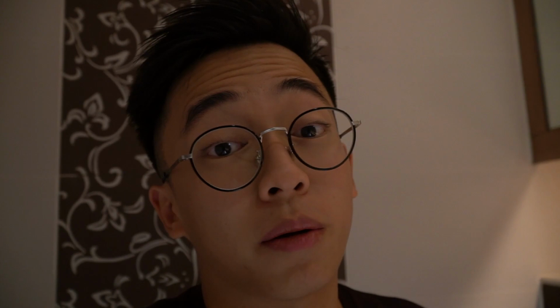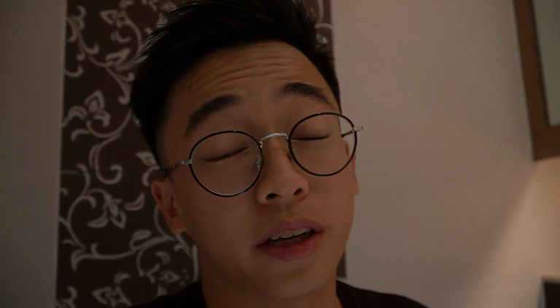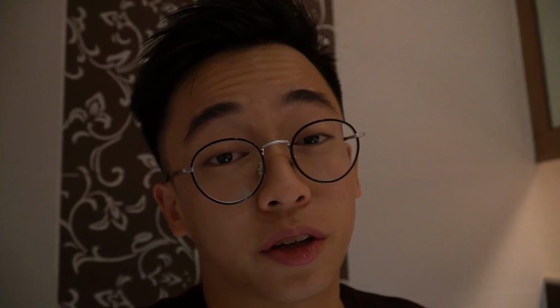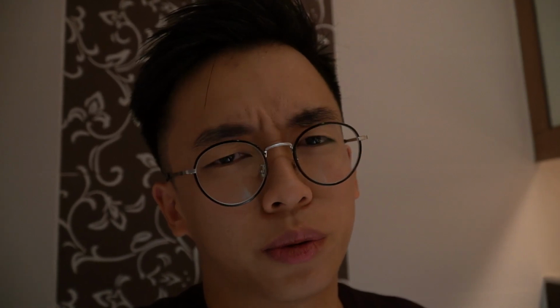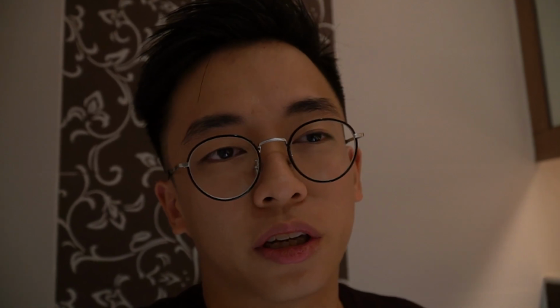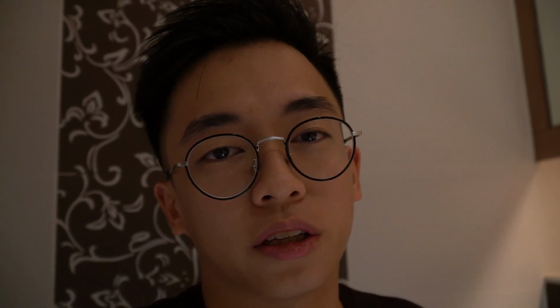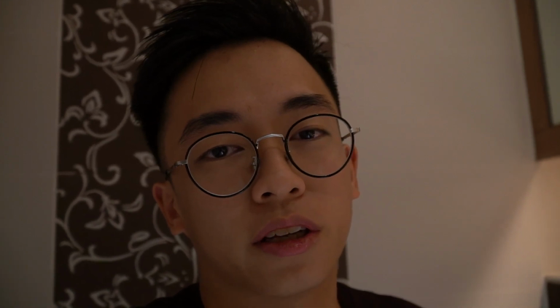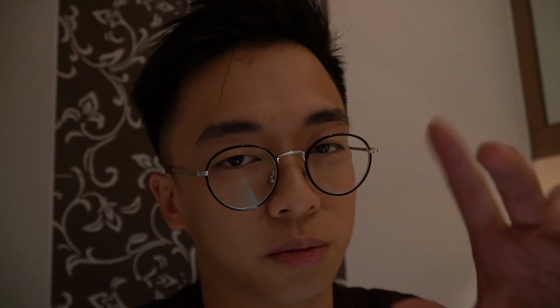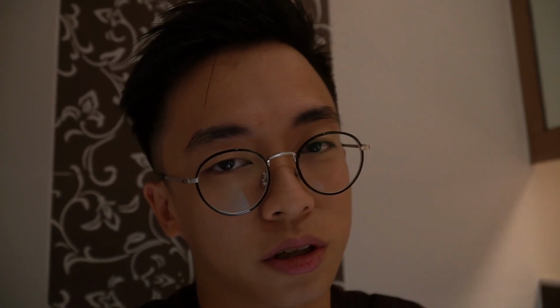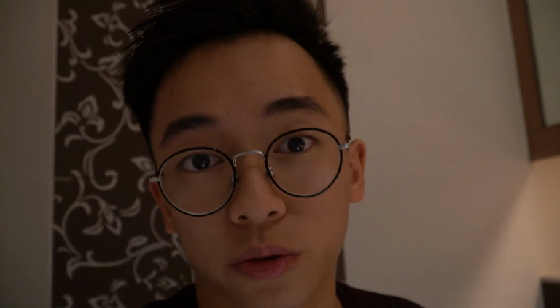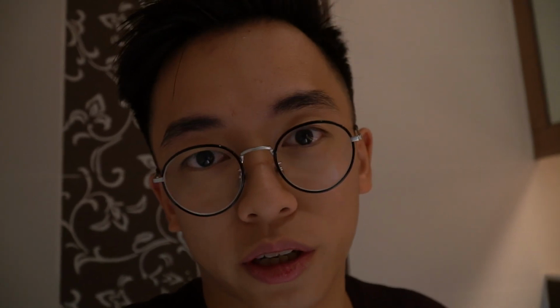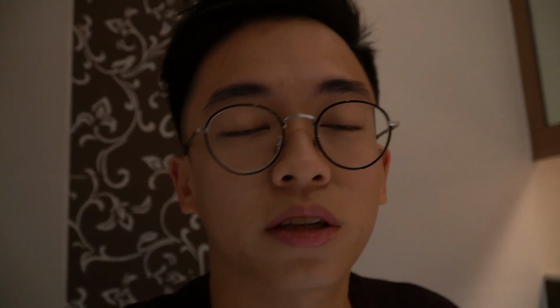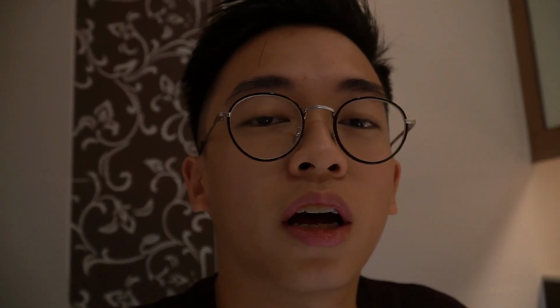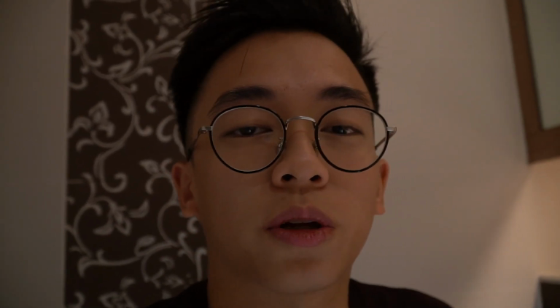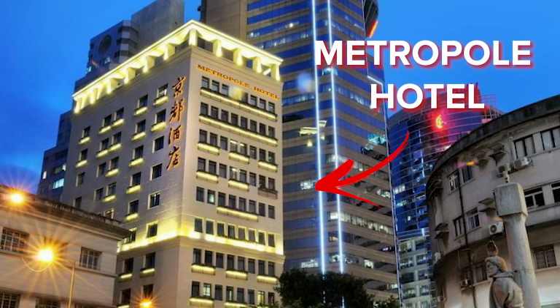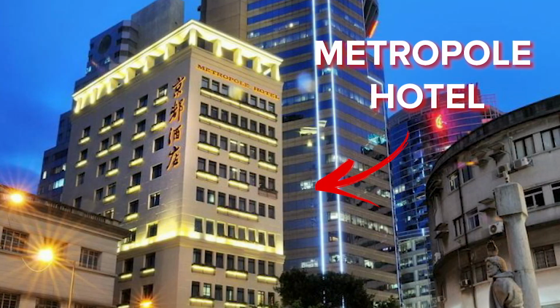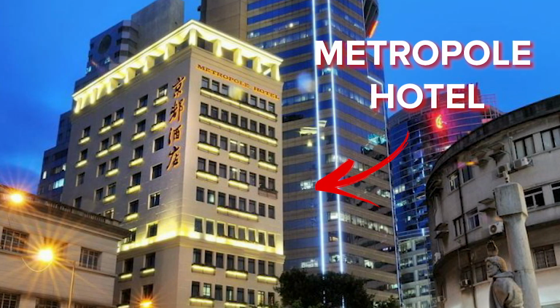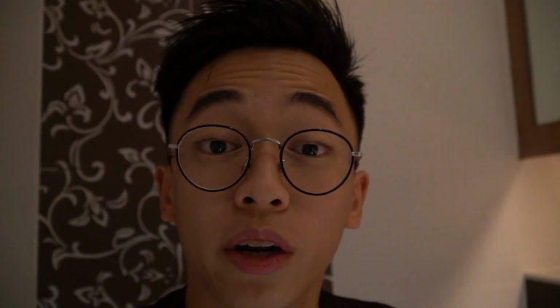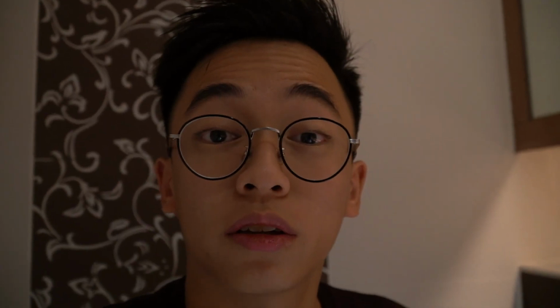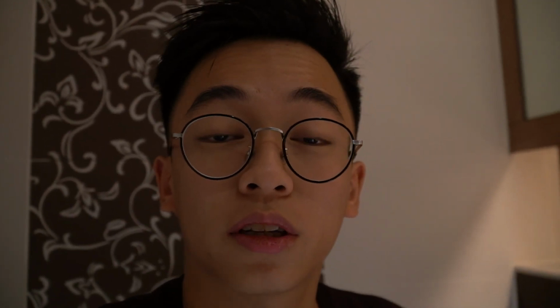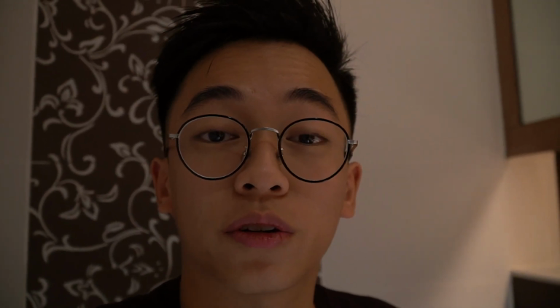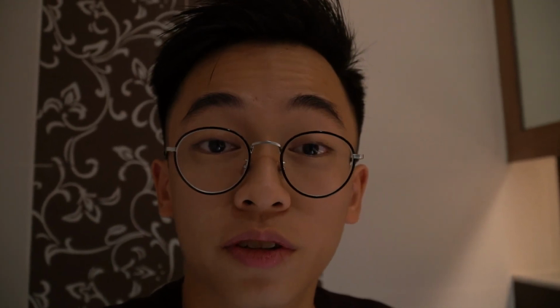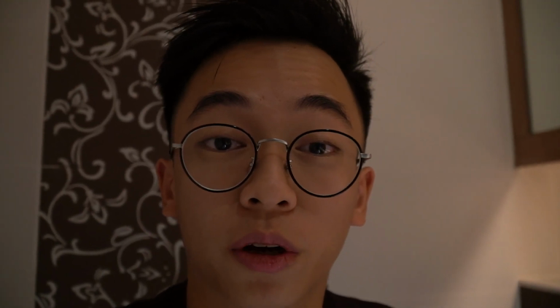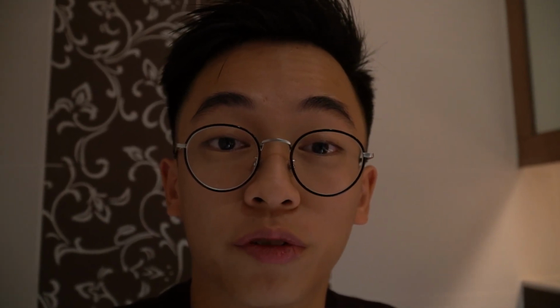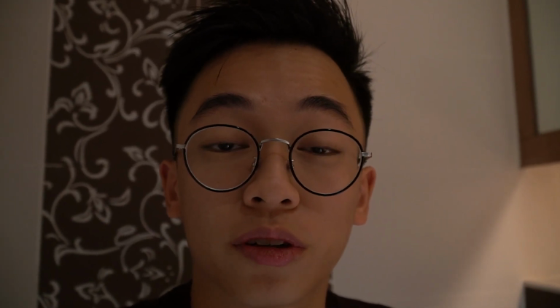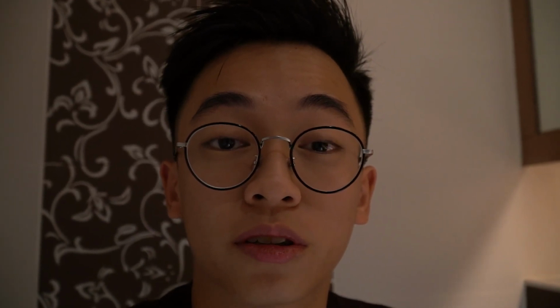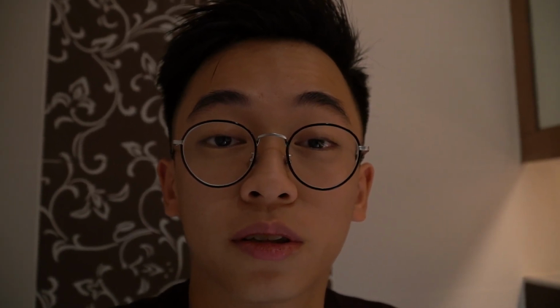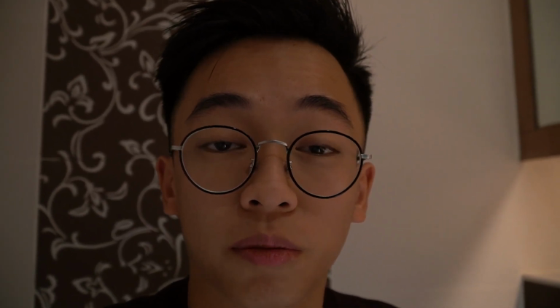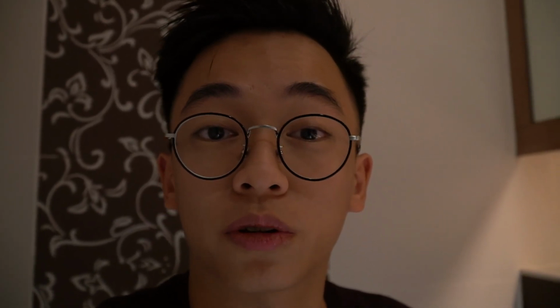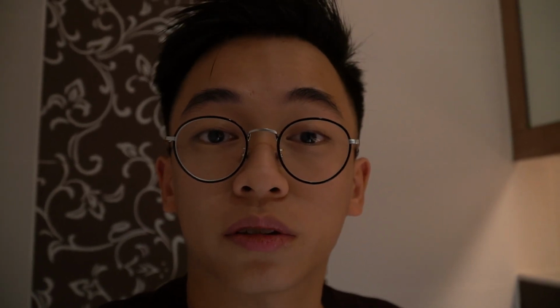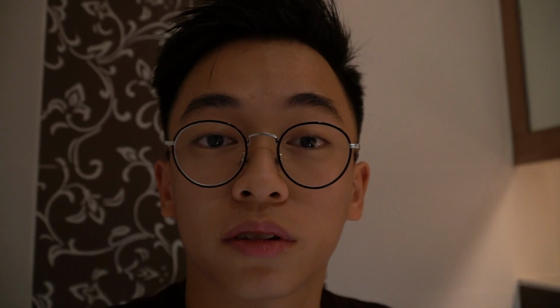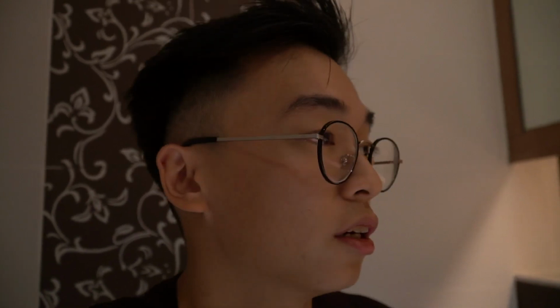I'm staying in an Executive Suite in a small but really nice hotel called the Metropole Hotel, so why not? The first hotel I didn't review is my own hotel, yeah?